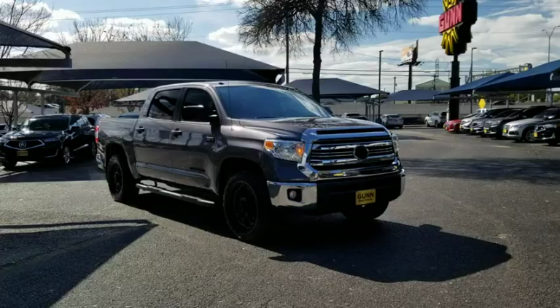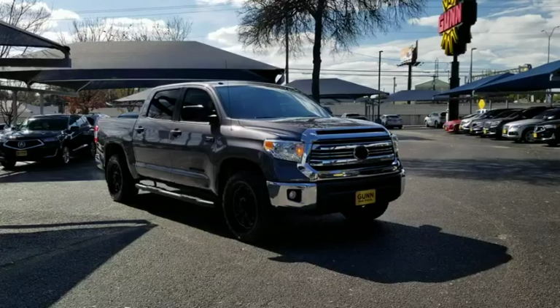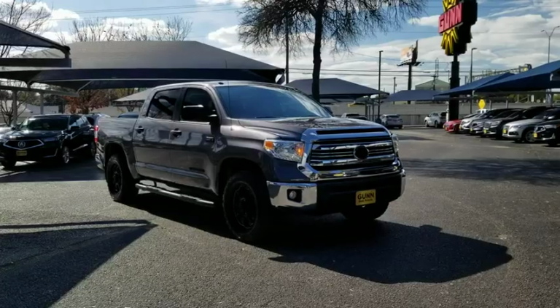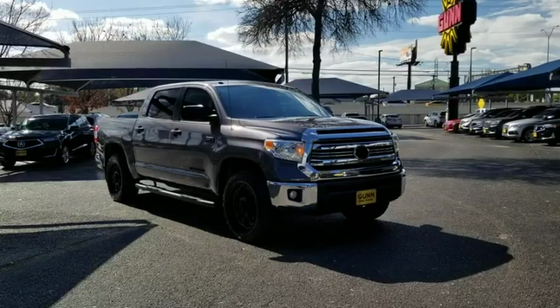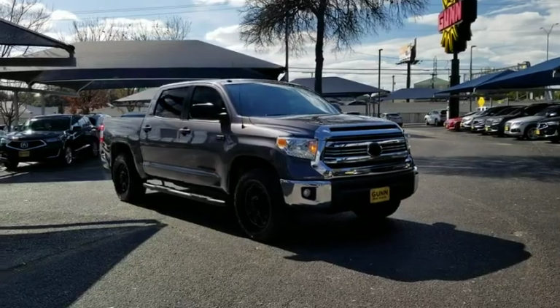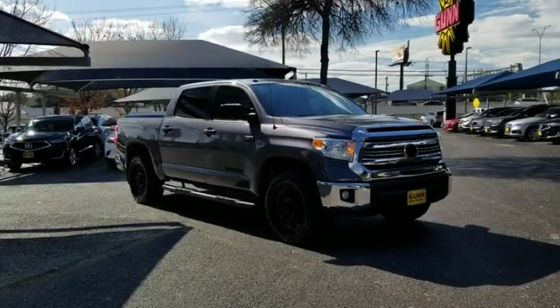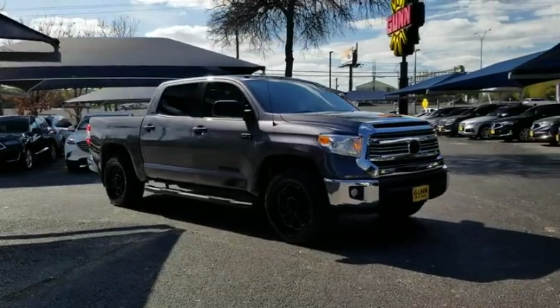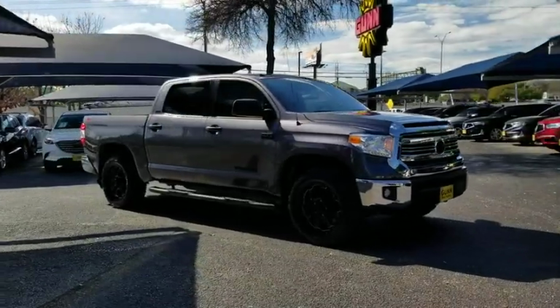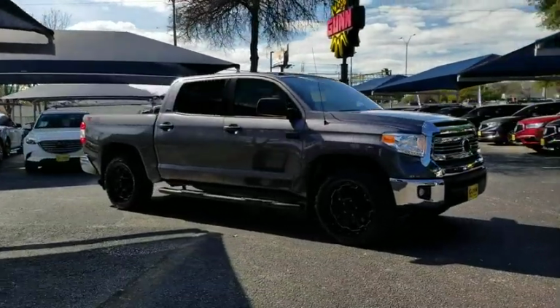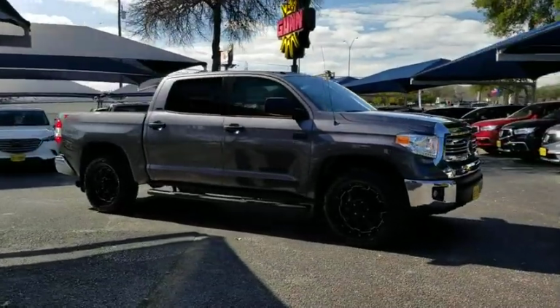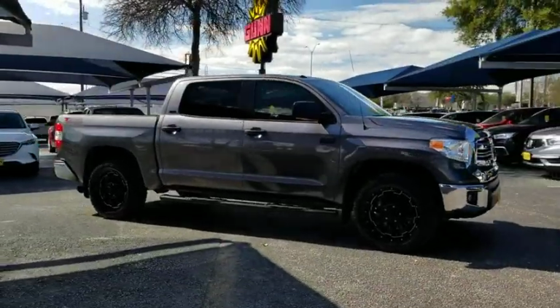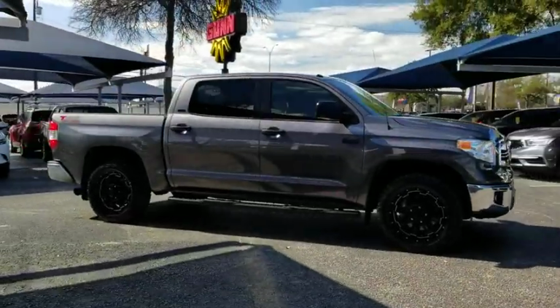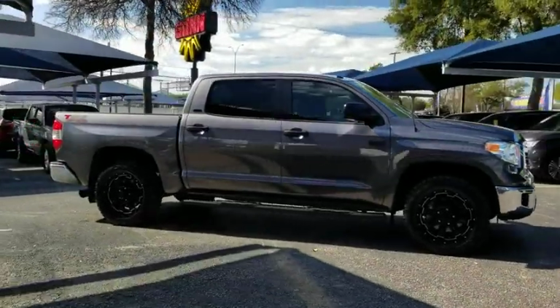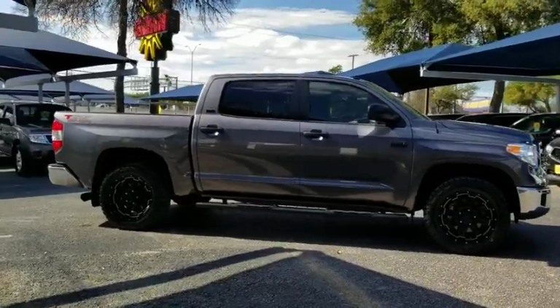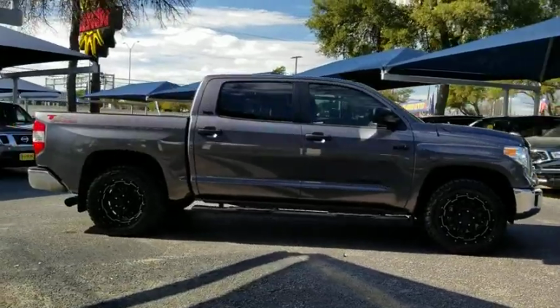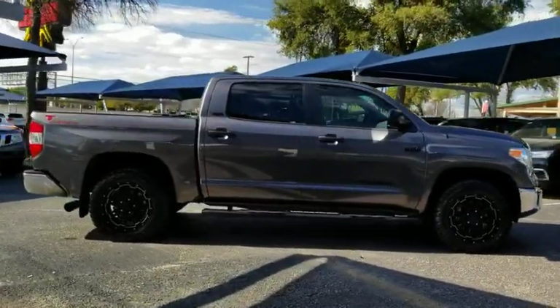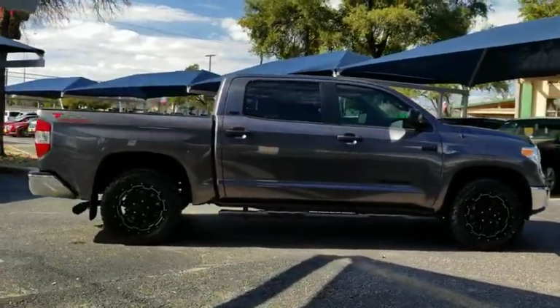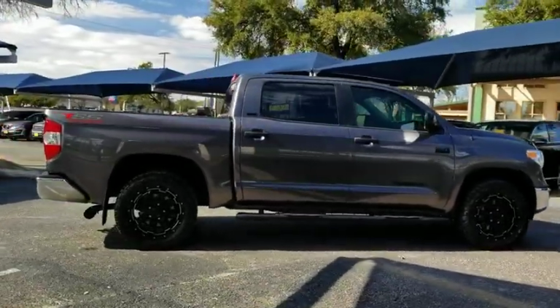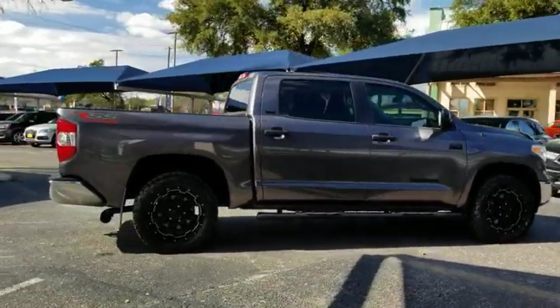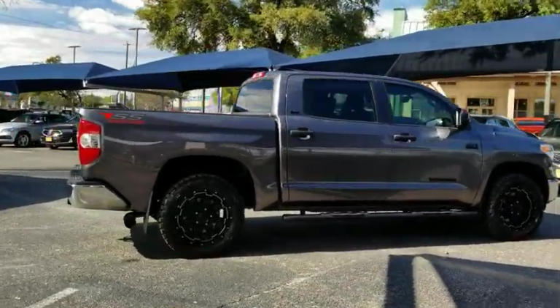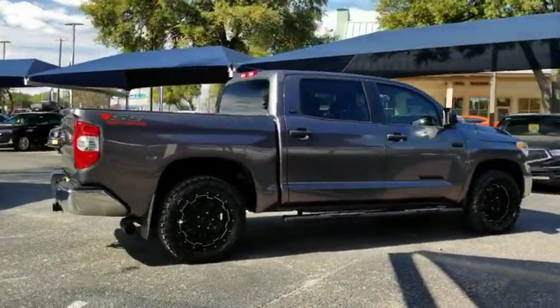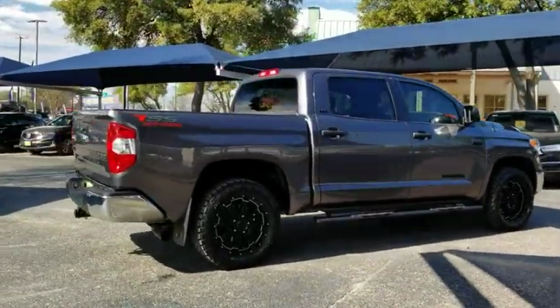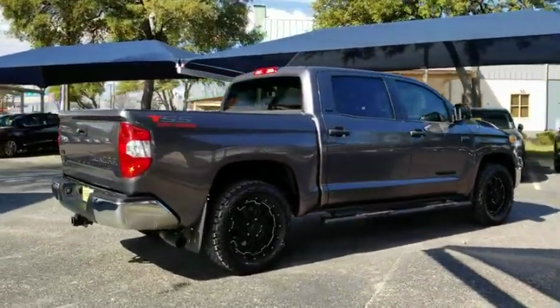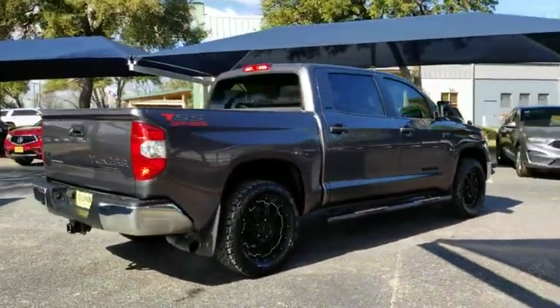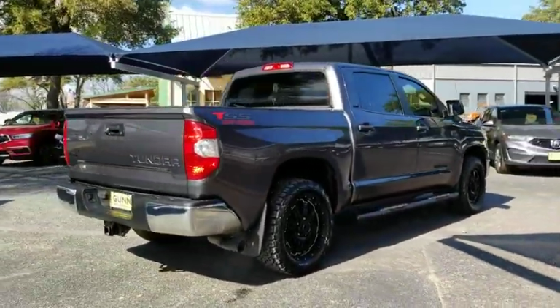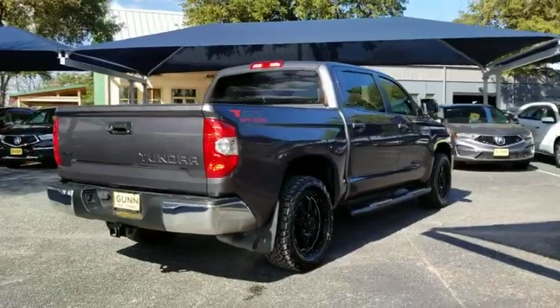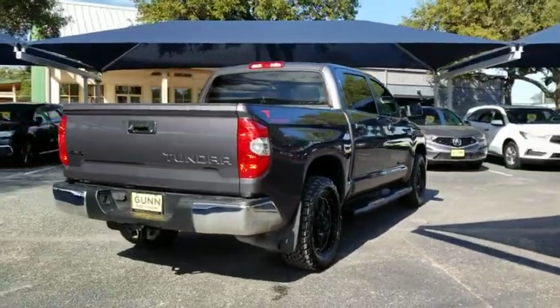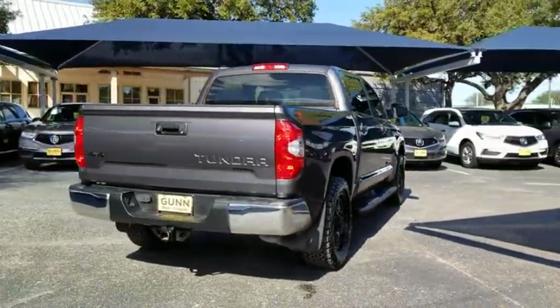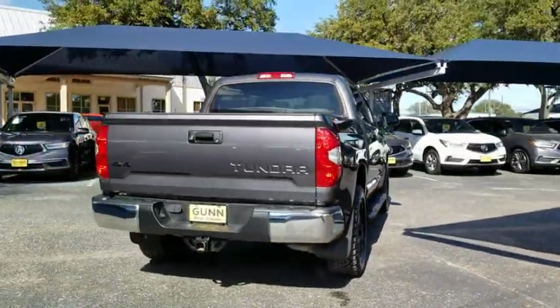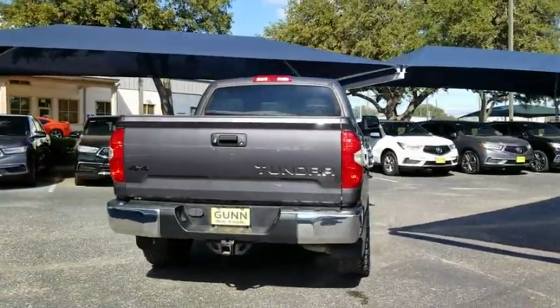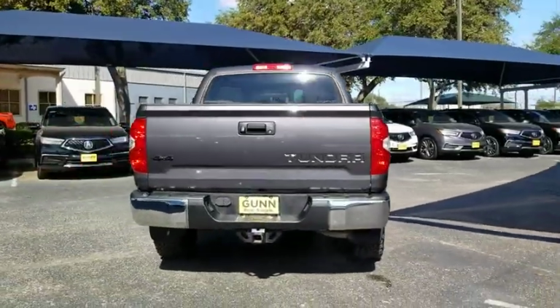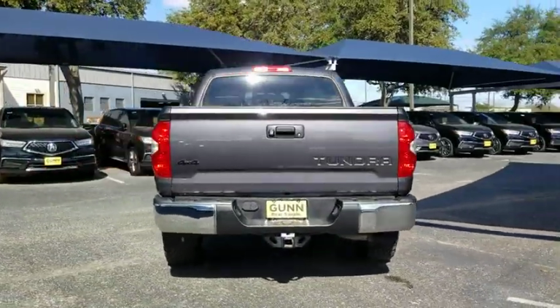Take a ride in the 2017 Toyota Tundra. The Tundra has a number of unique features useful for those using it as a work truck, including extra-large door handles, a deck rail system, and an integrated tow hitch.